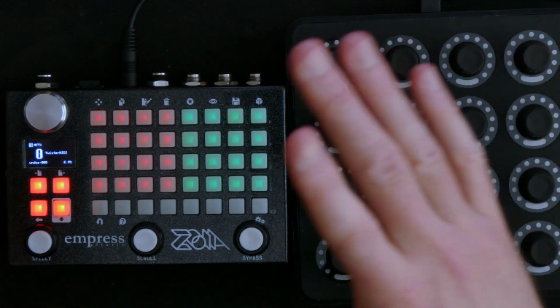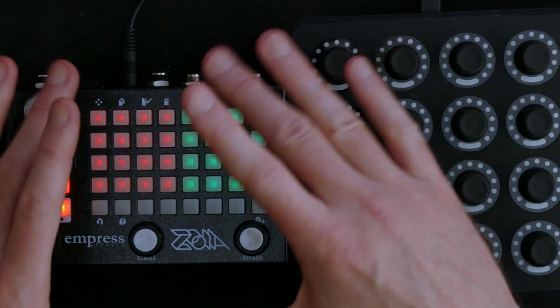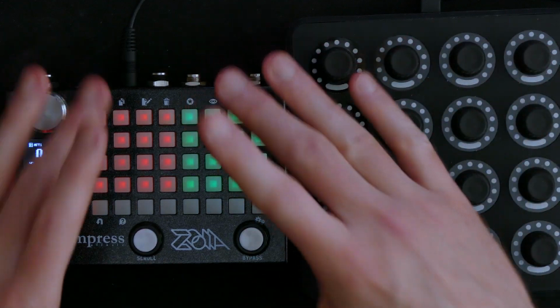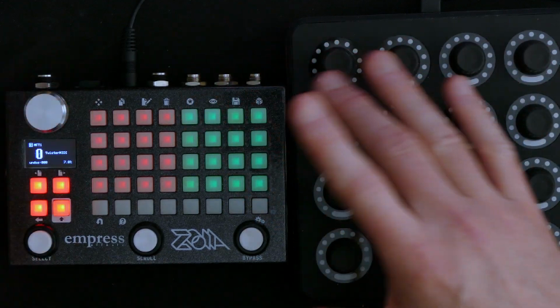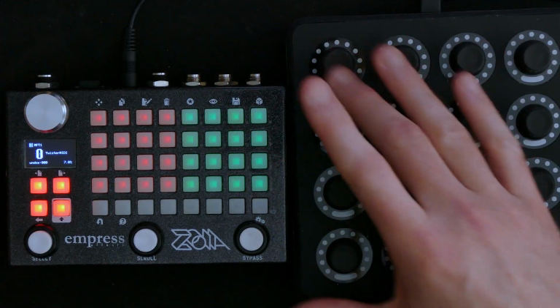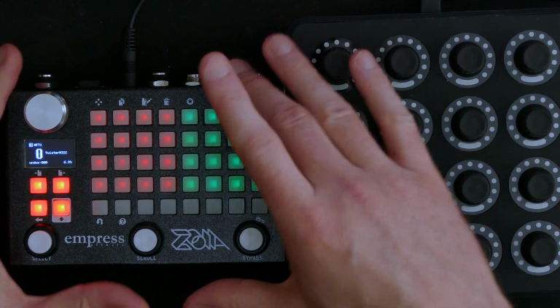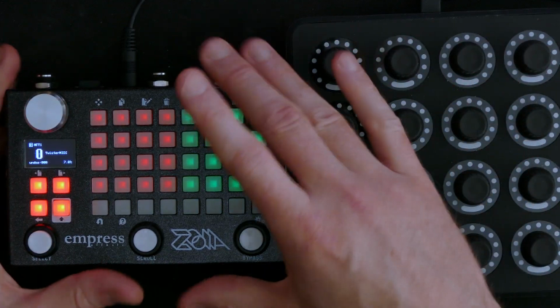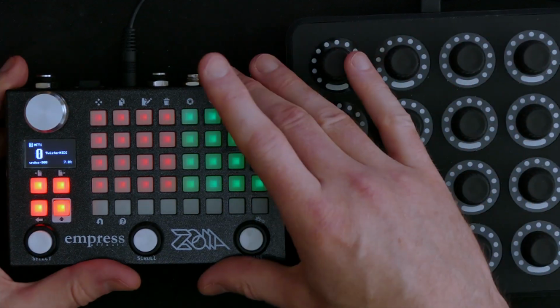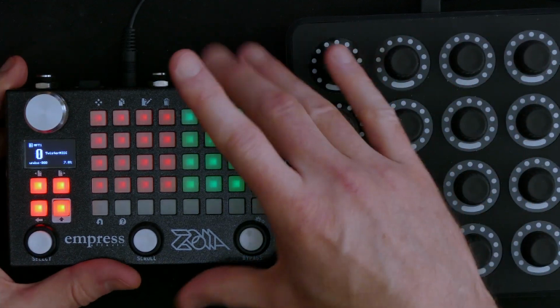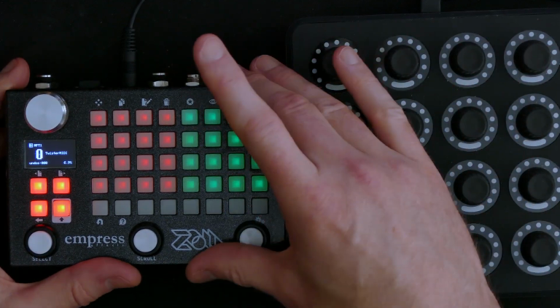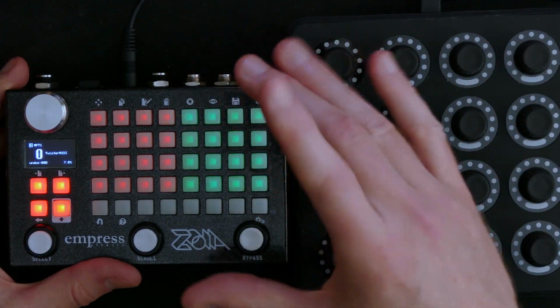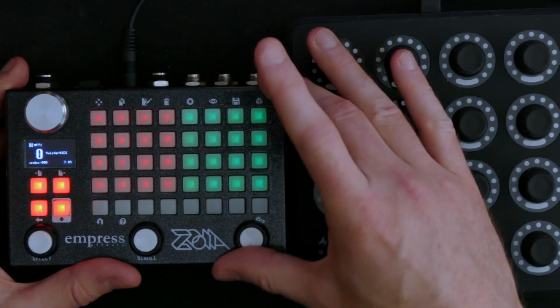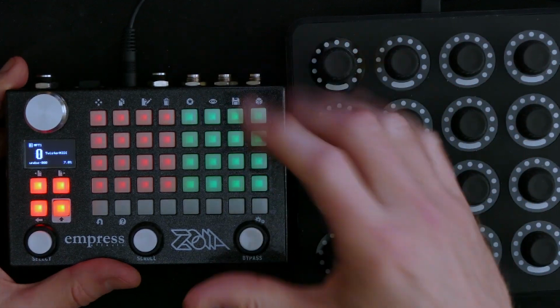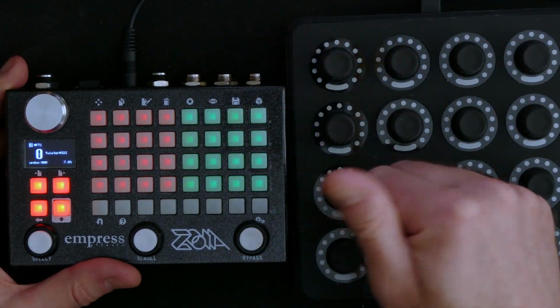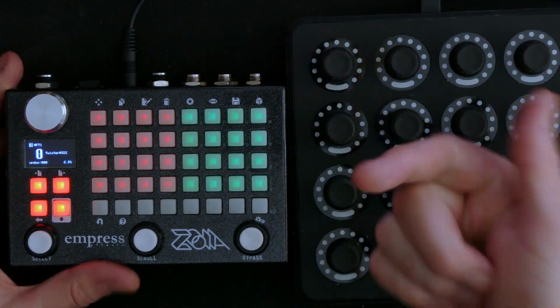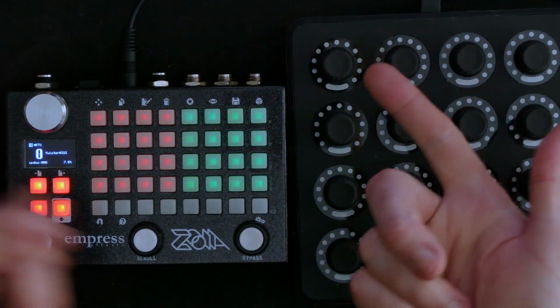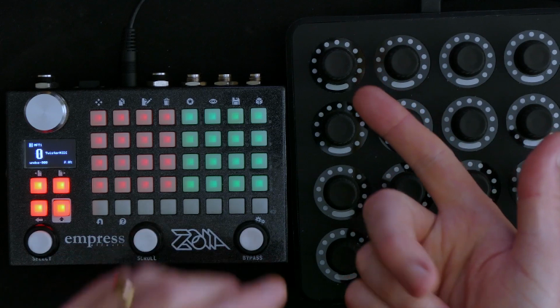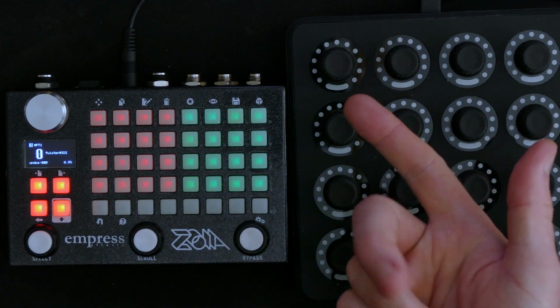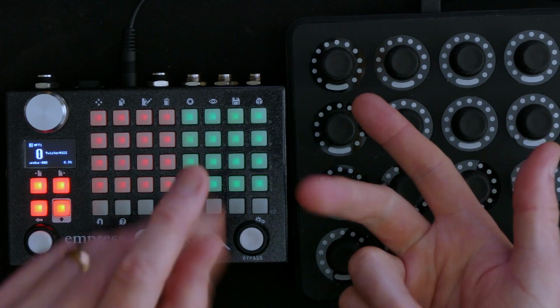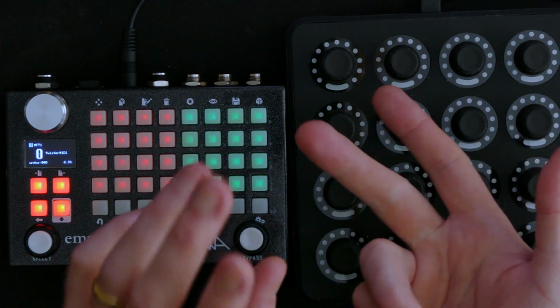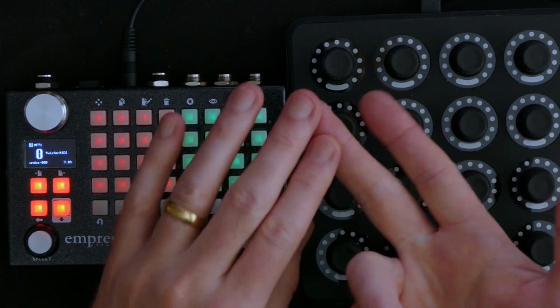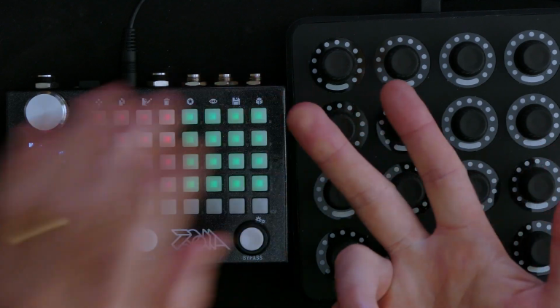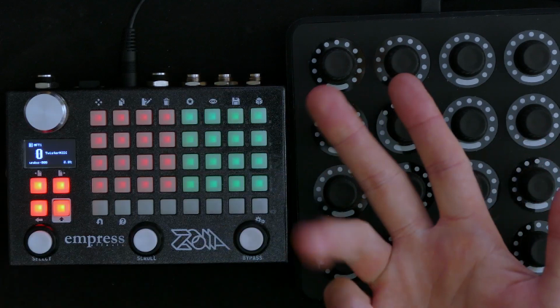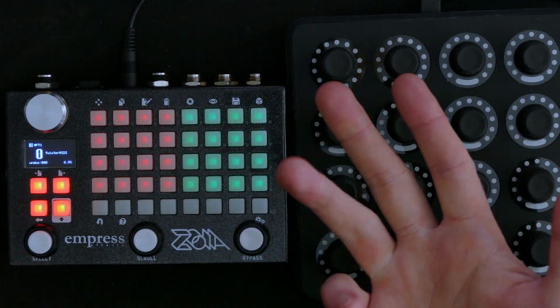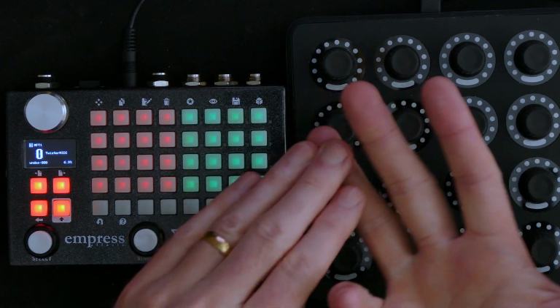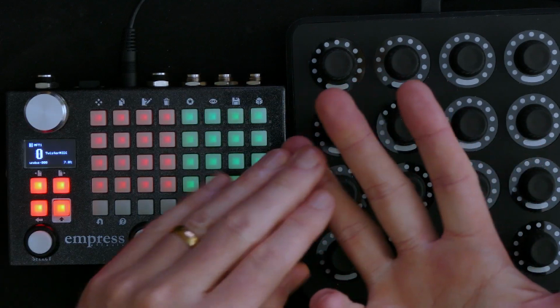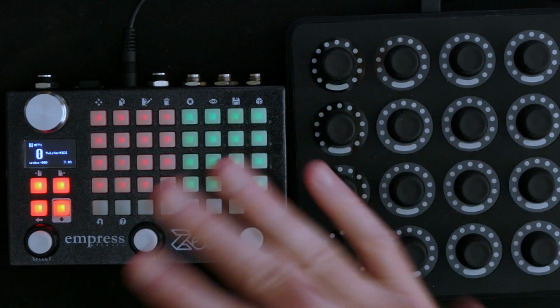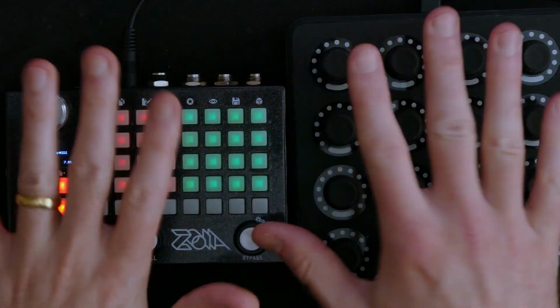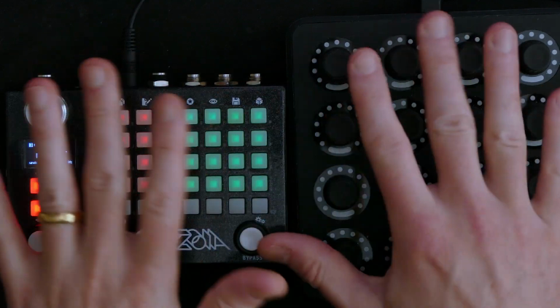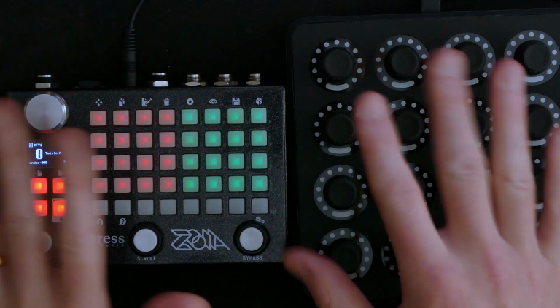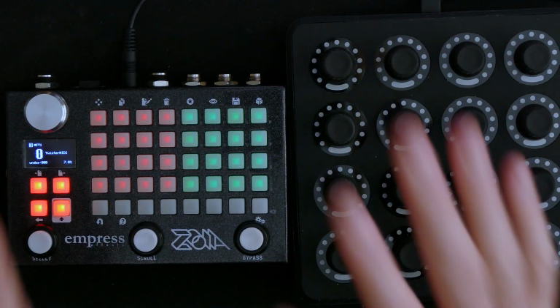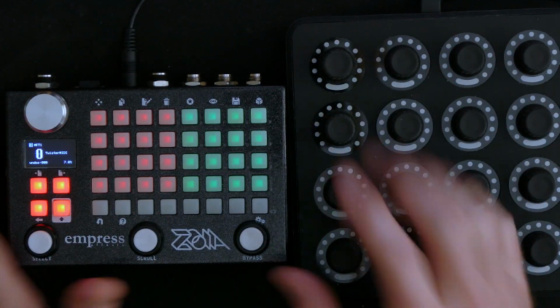Very often you will see me use the Empress Effects Zoya — synthesizer, effects box, MIDI controller, sequencer — whatever you want it to be.